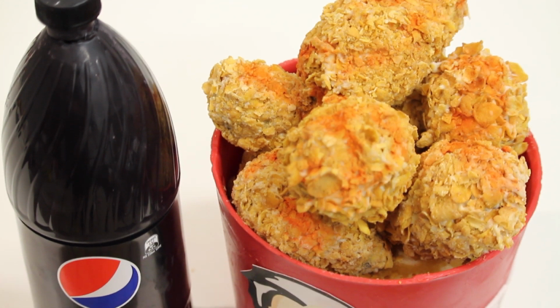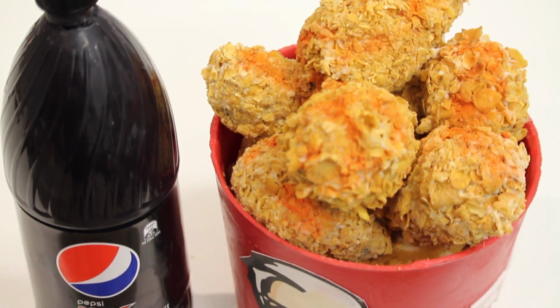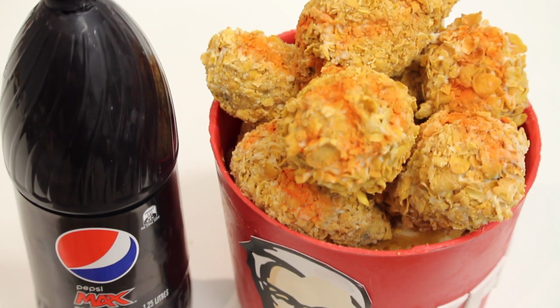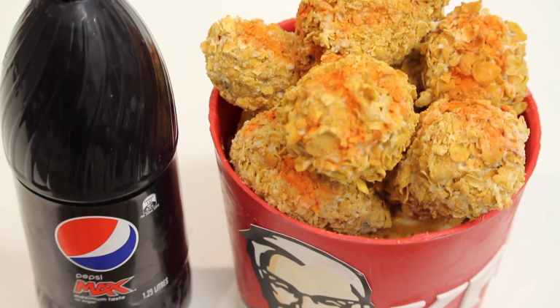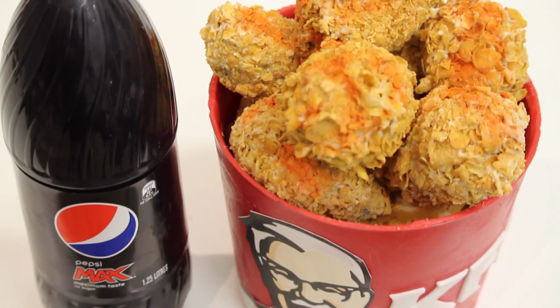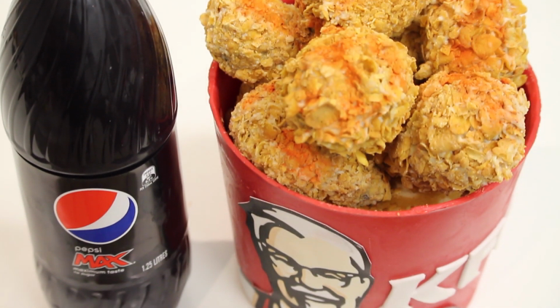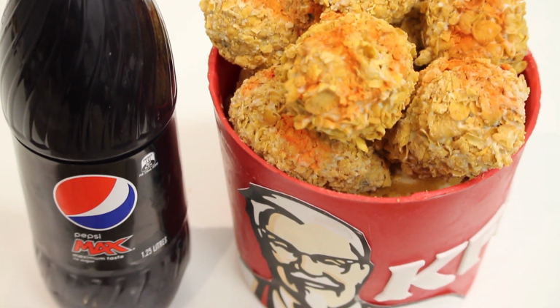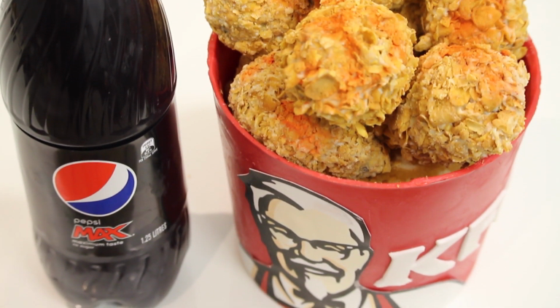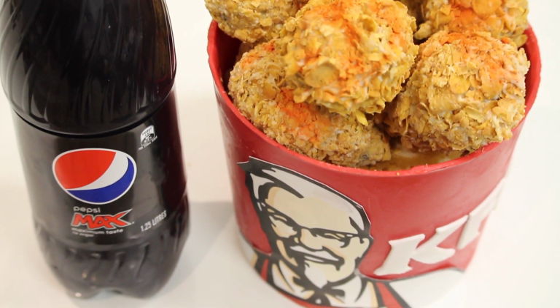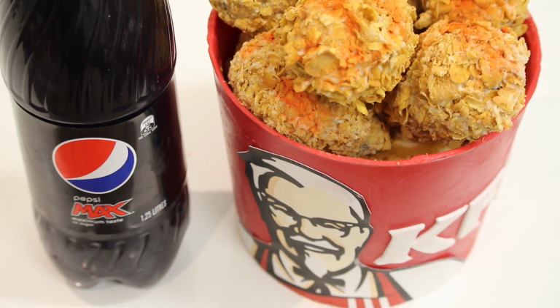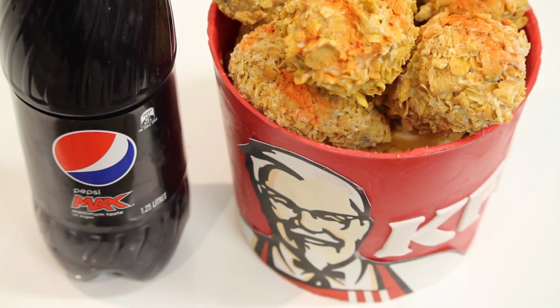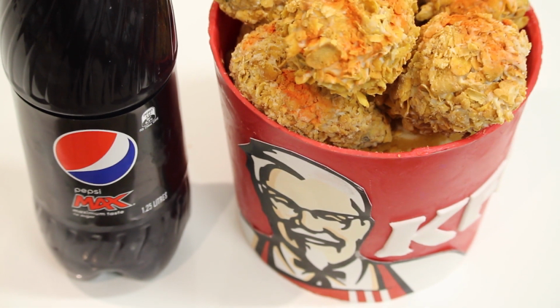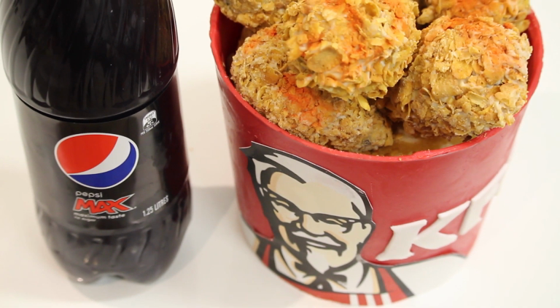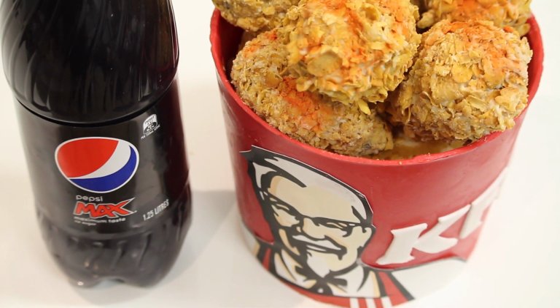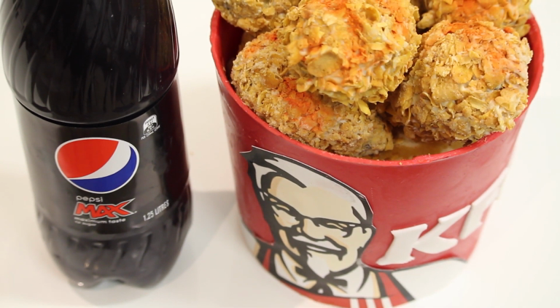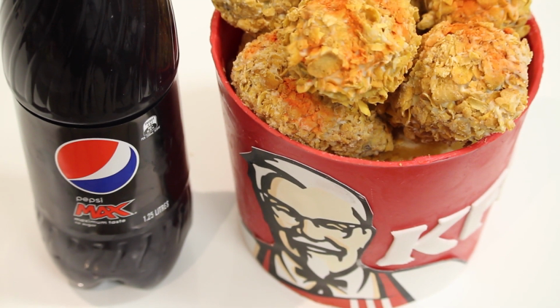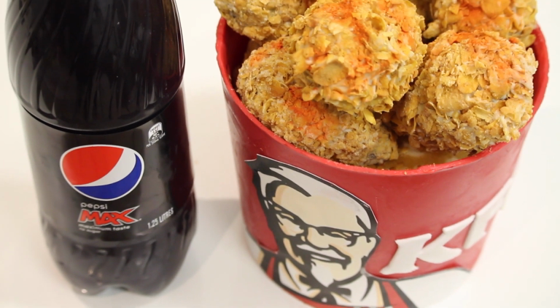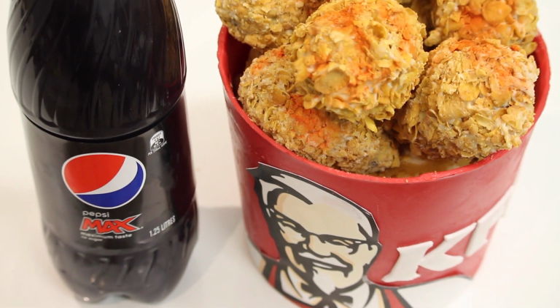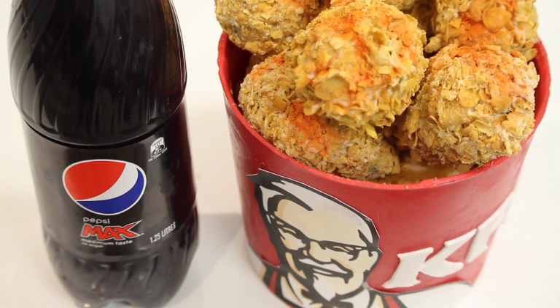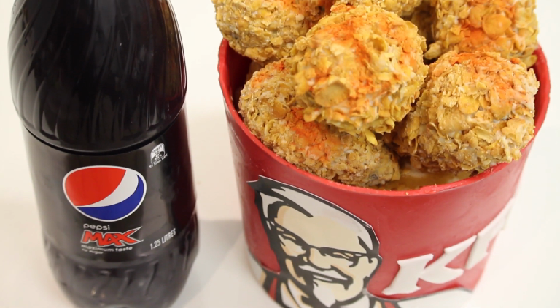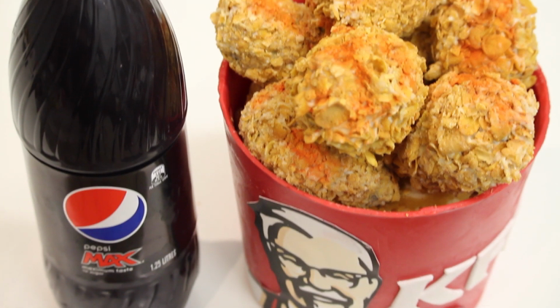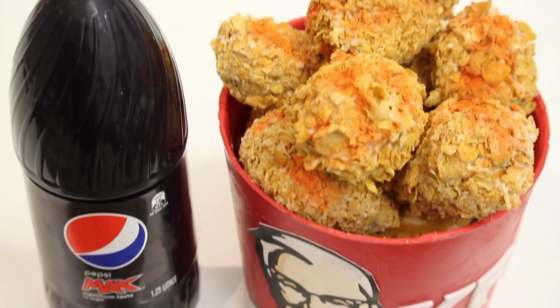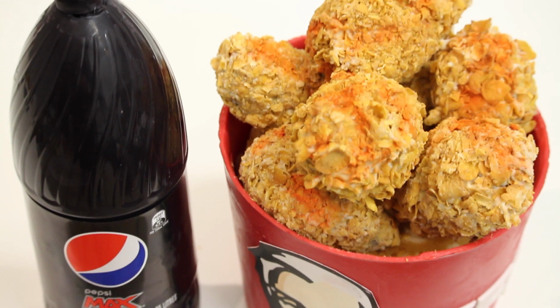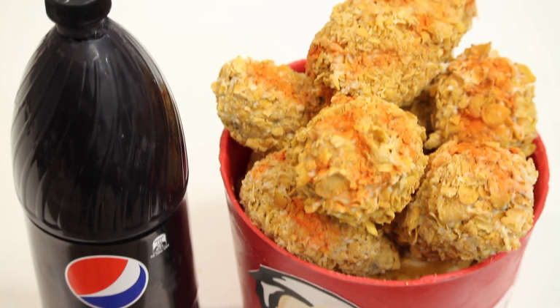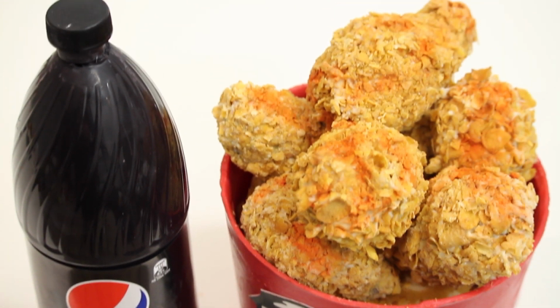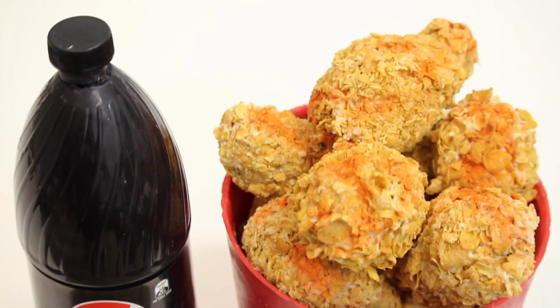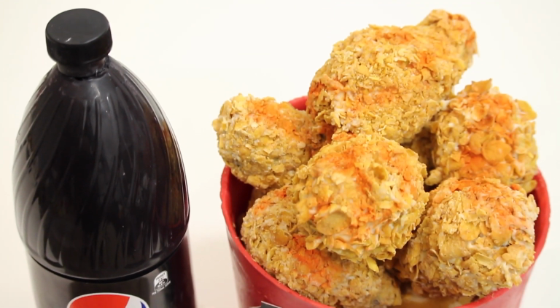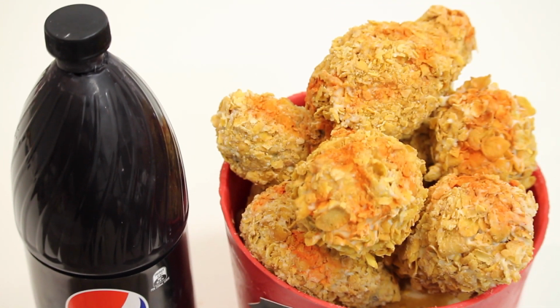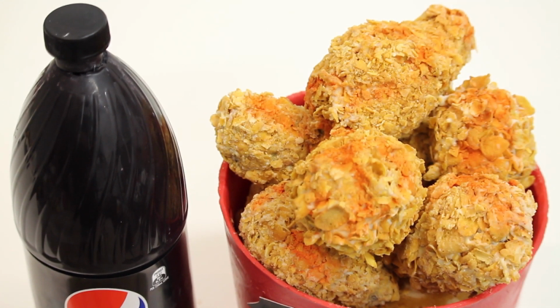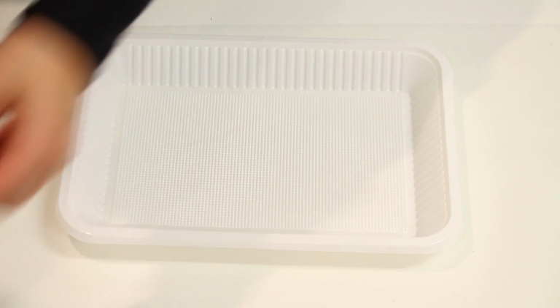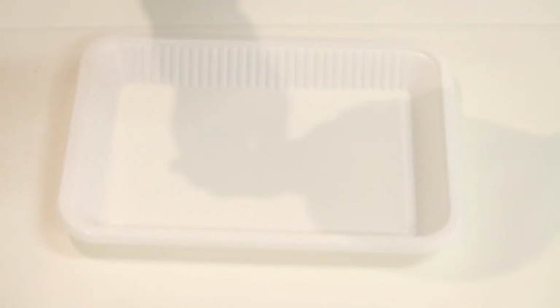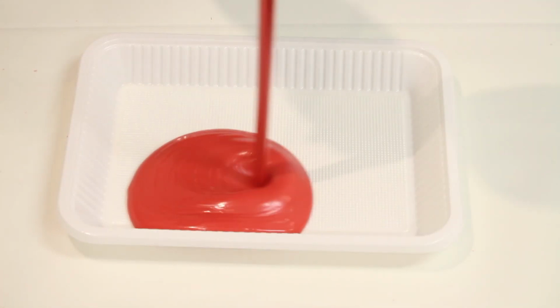As you can see, this is a very quick tutorial for someone who doesn't like working with fondant, carving, or anything like that. You can make the Pepsi Max bottle days in advance, and you can even make the cake pop chicken a few days before.